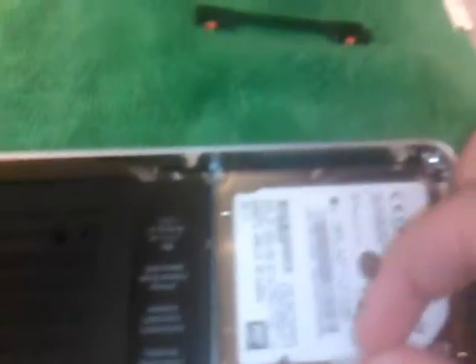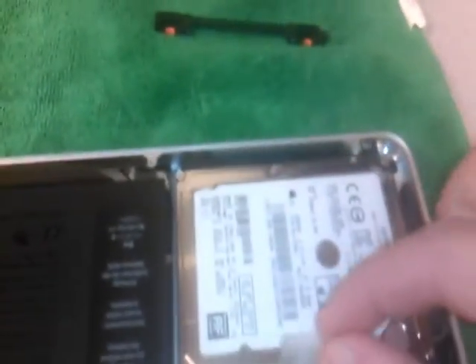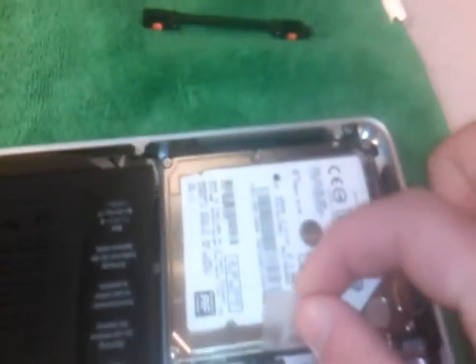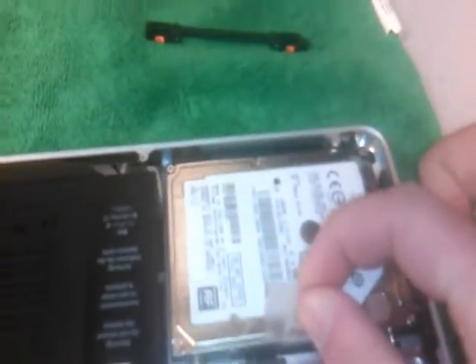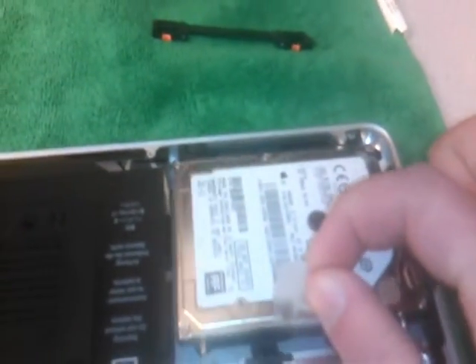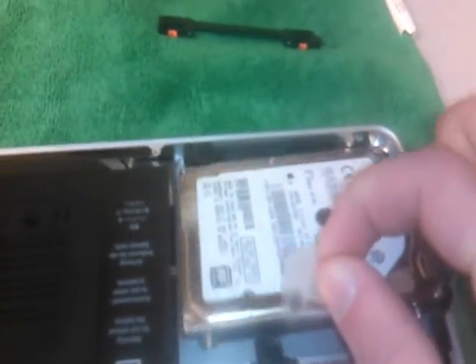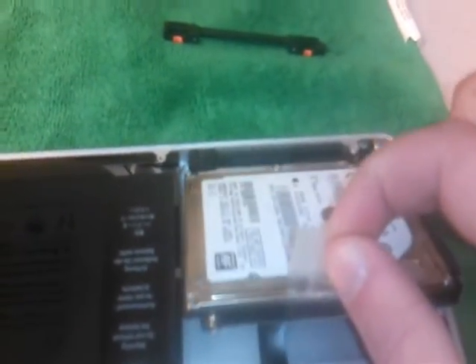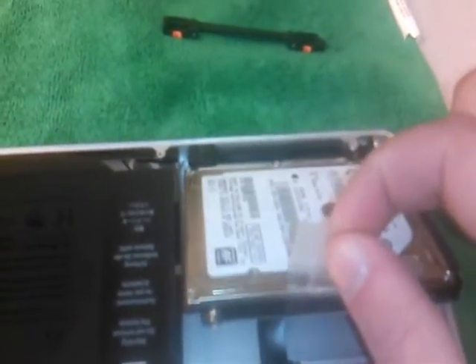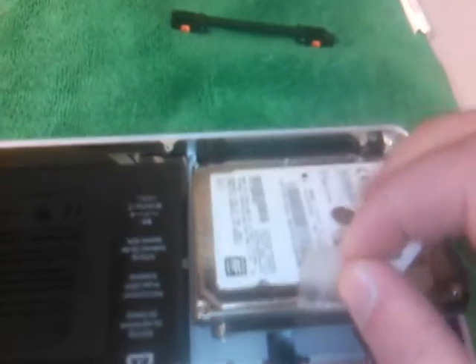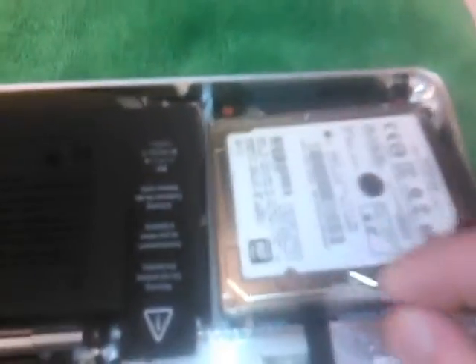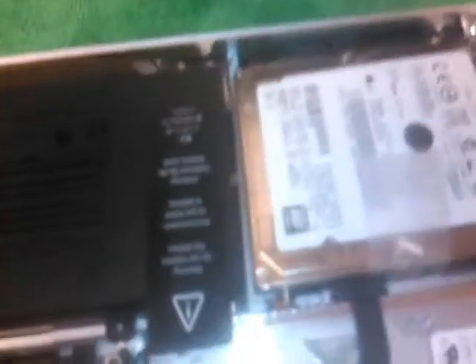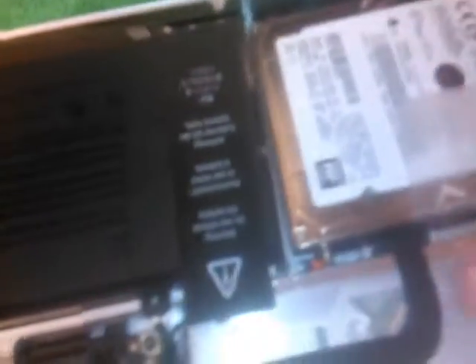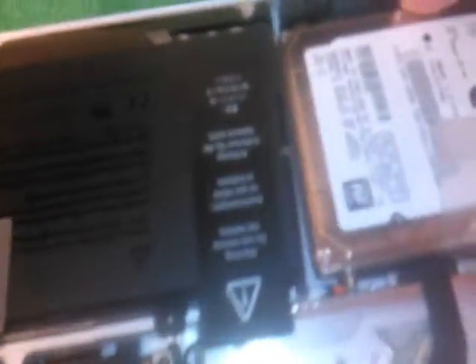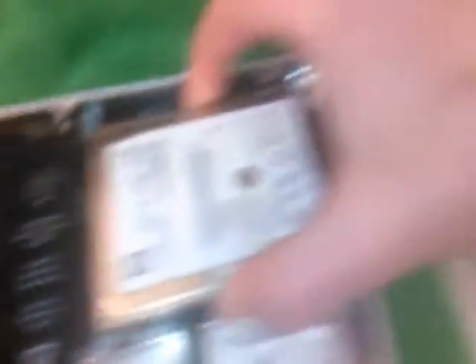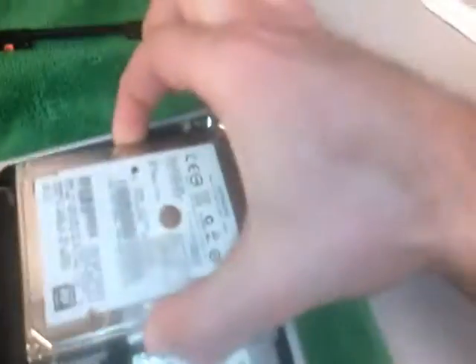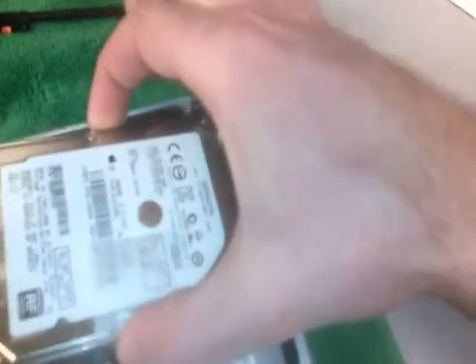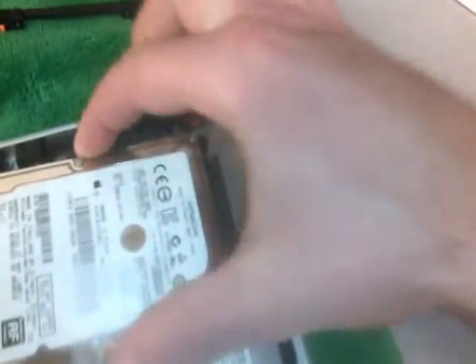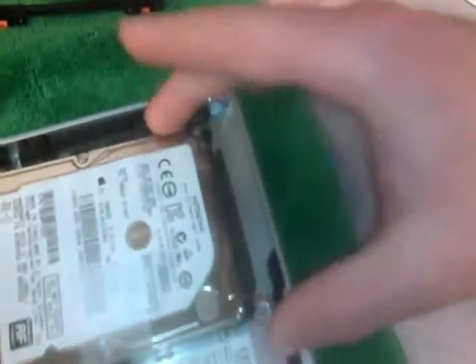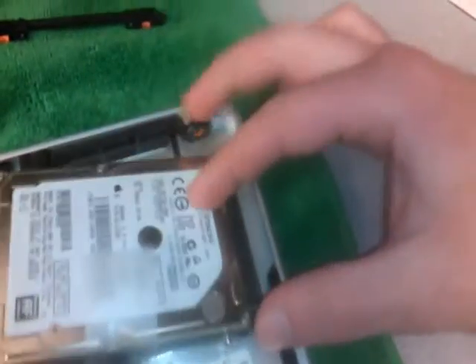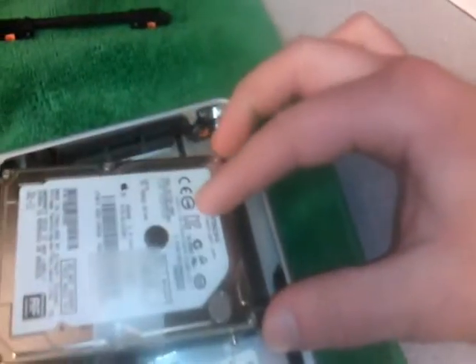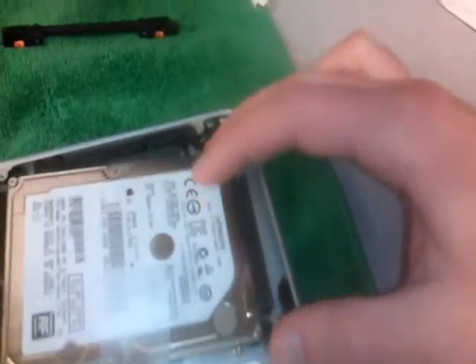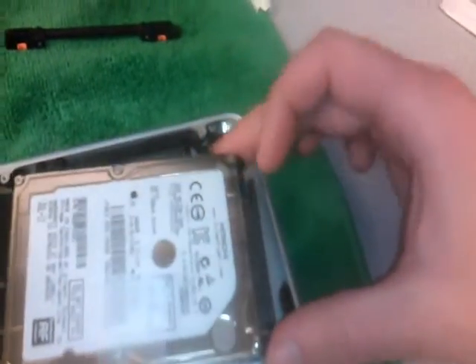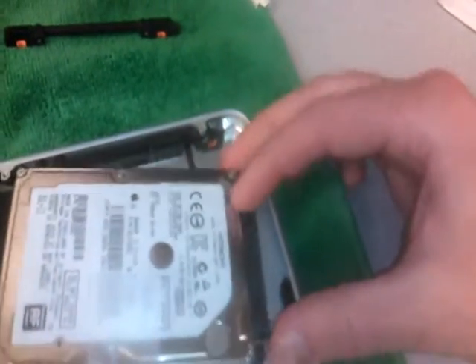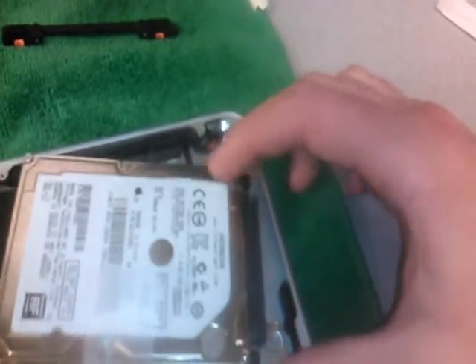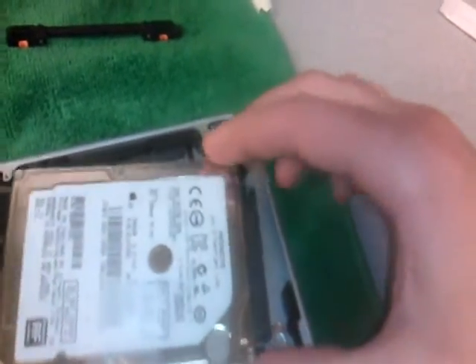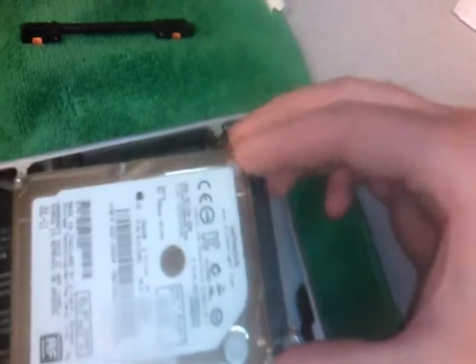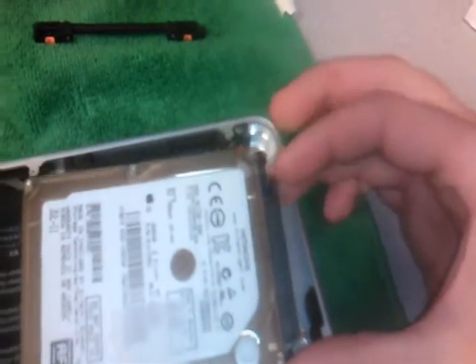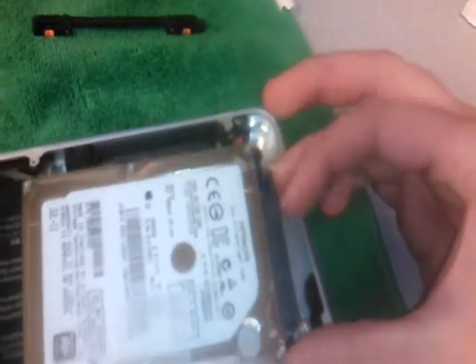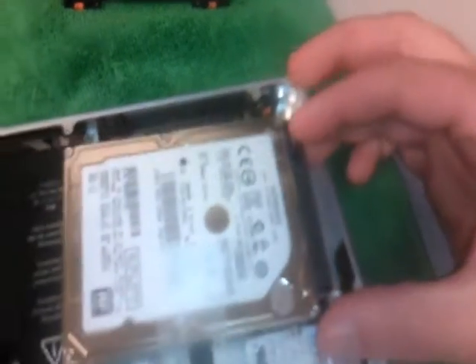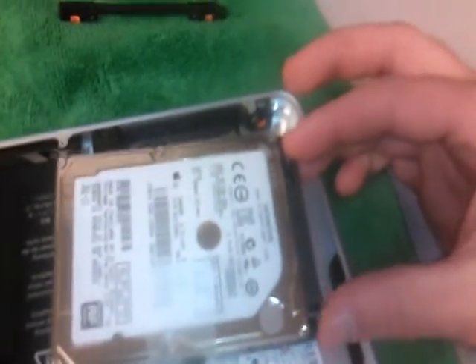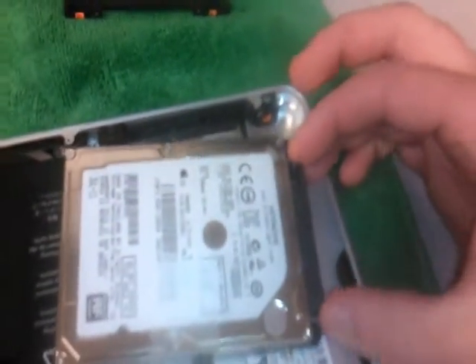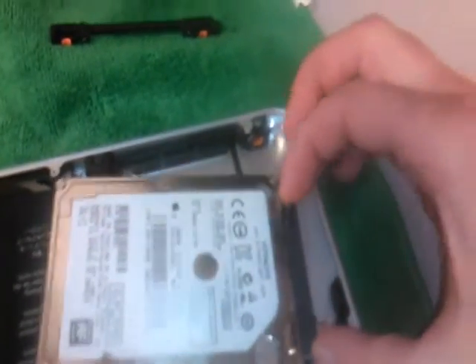Pull this little tab here and the hard drive lifts right up. Disconnect the connector at the back — it just pulls off.